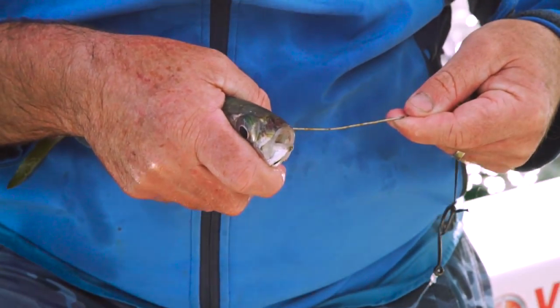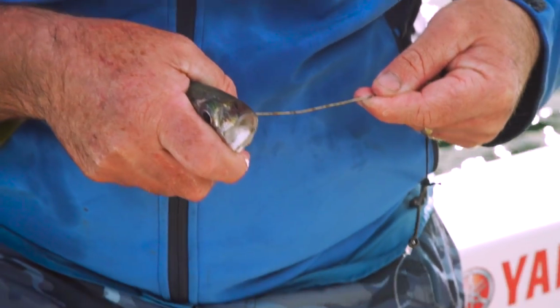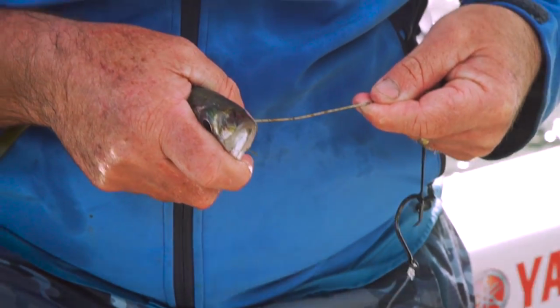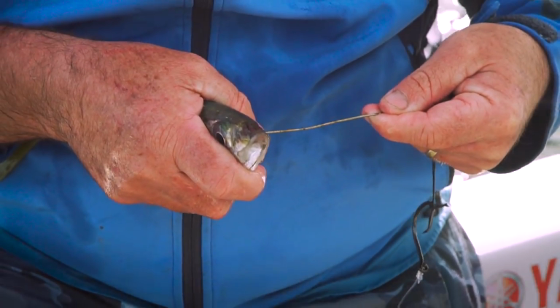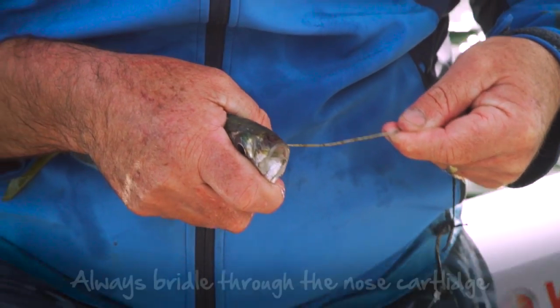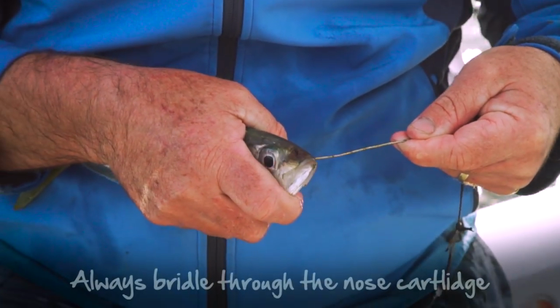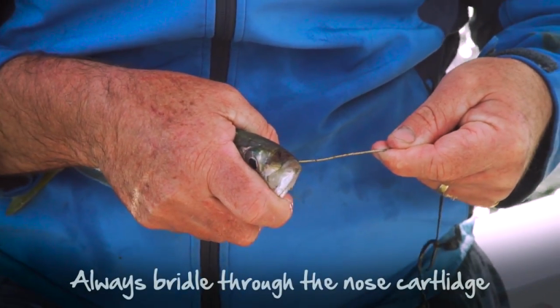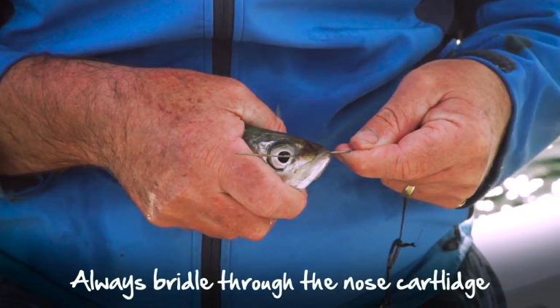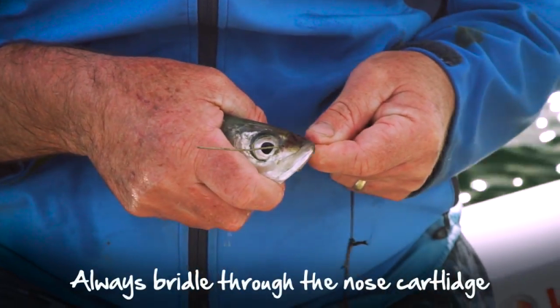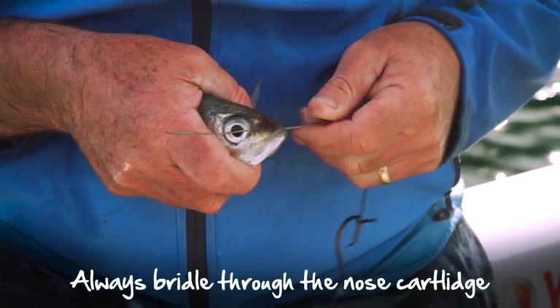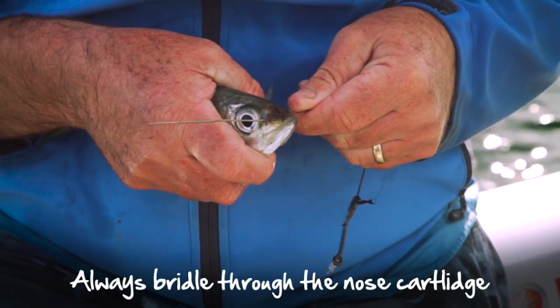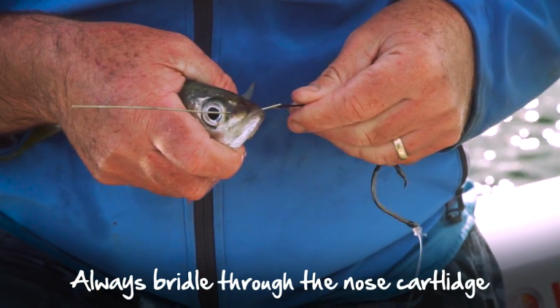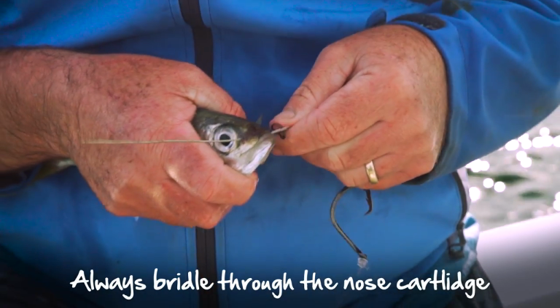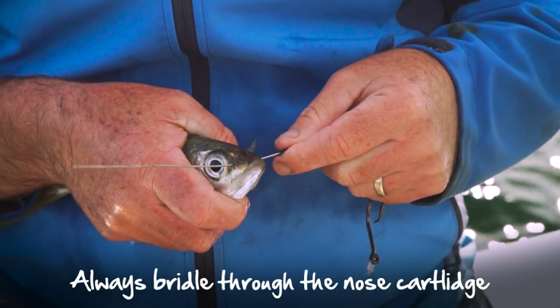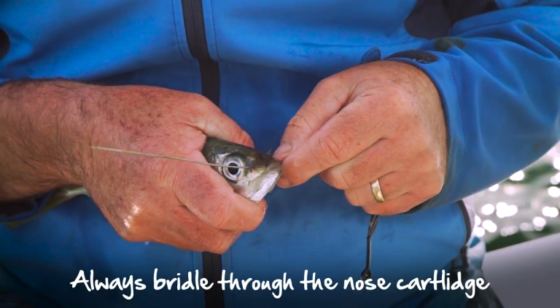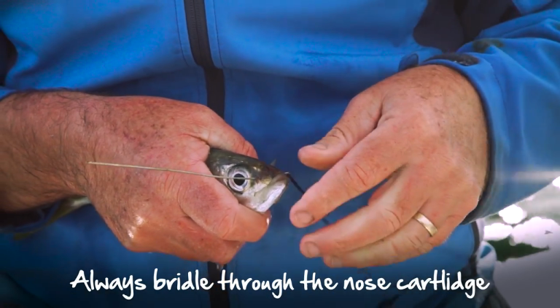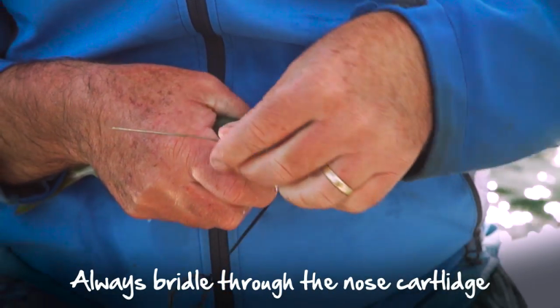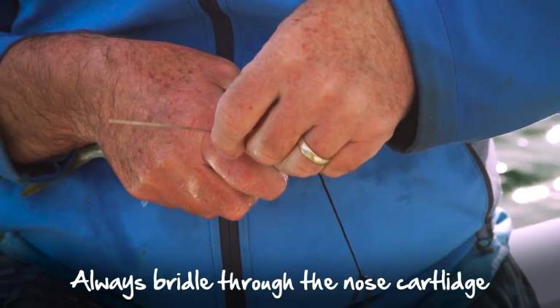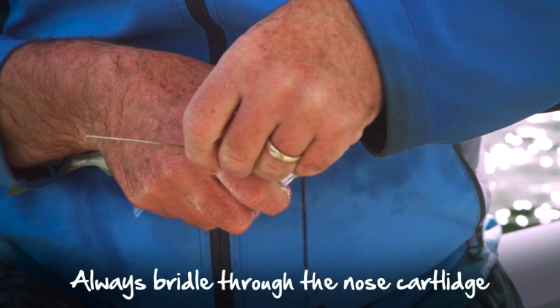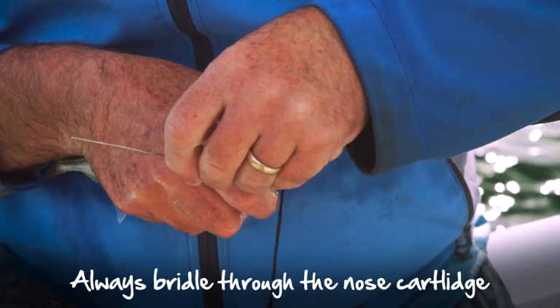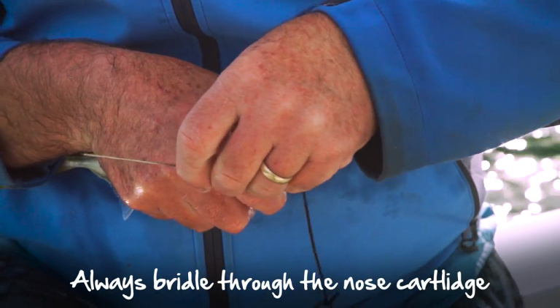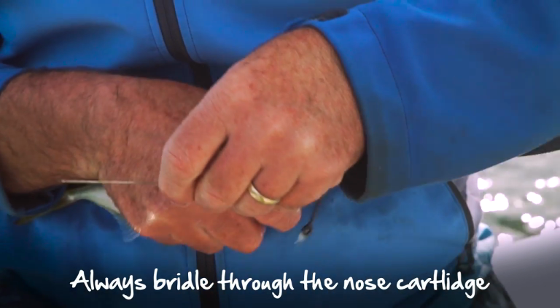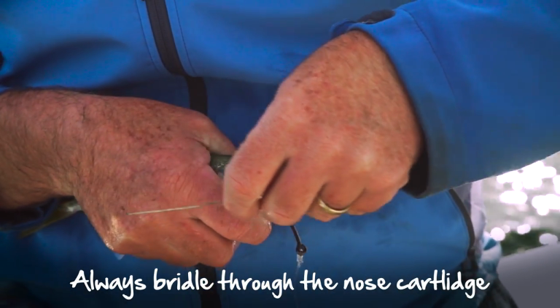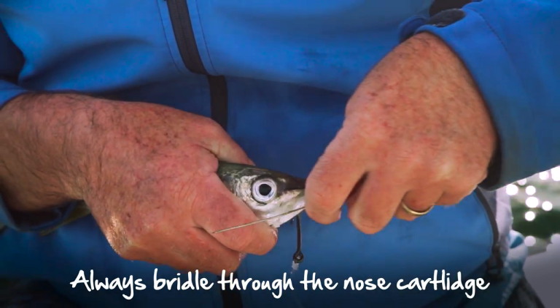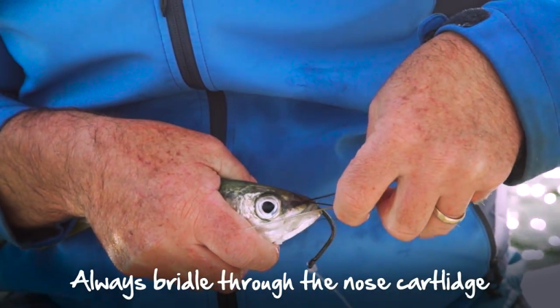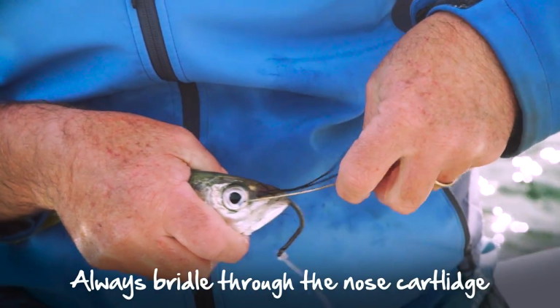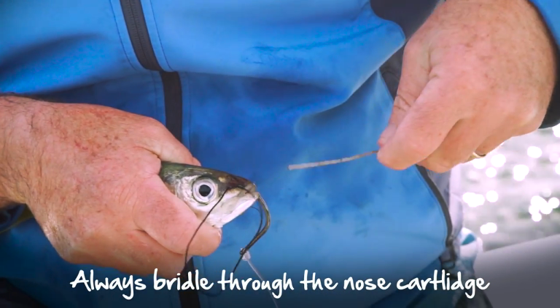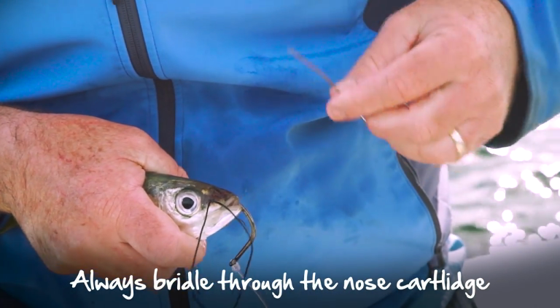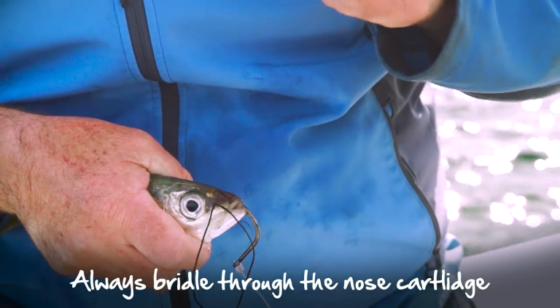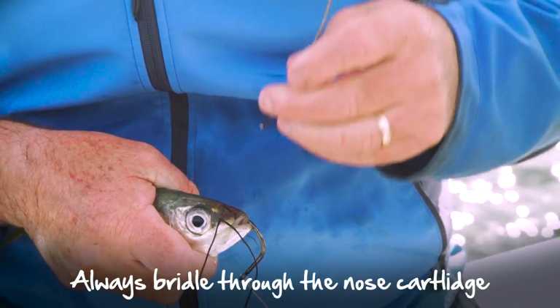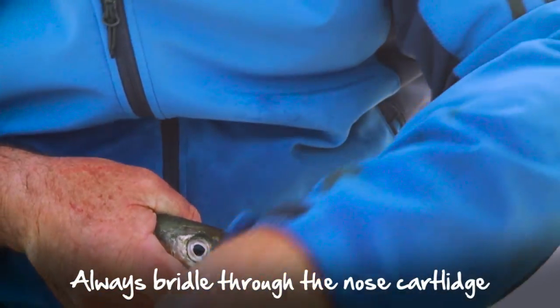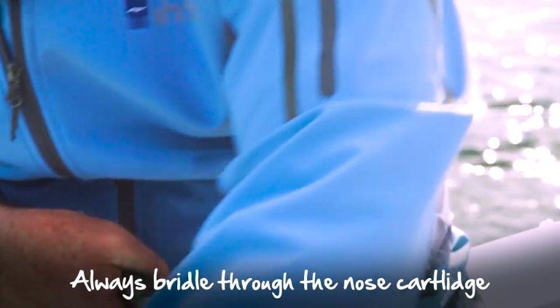In front of his nose there's a little bit of cartilage. Same as ours — like a girl putting a nose ring in, only this one has a hook attached to it.